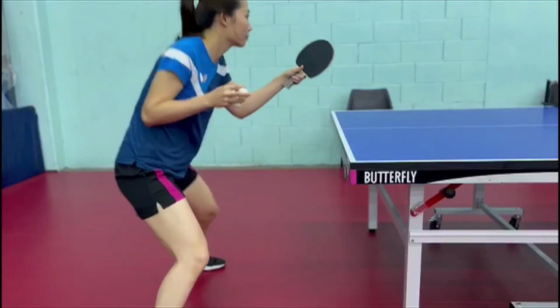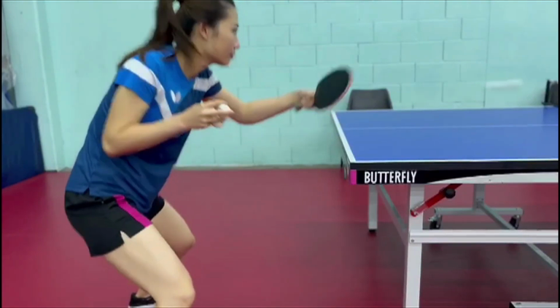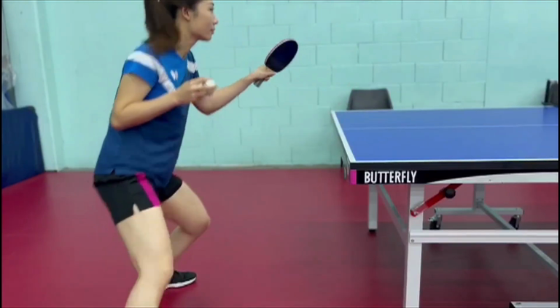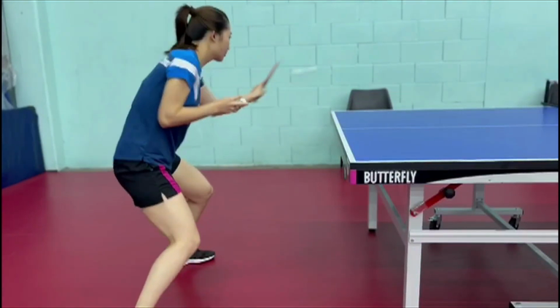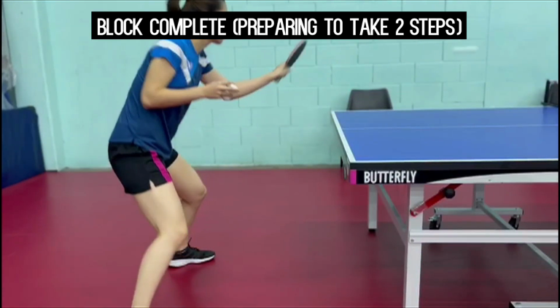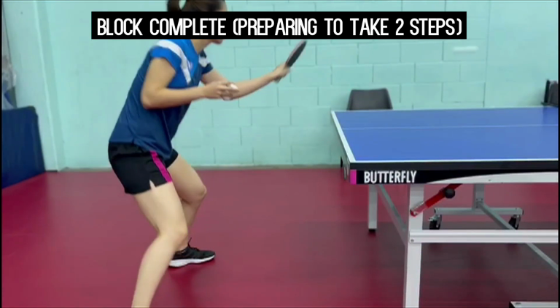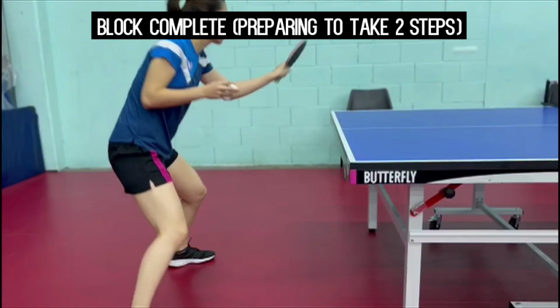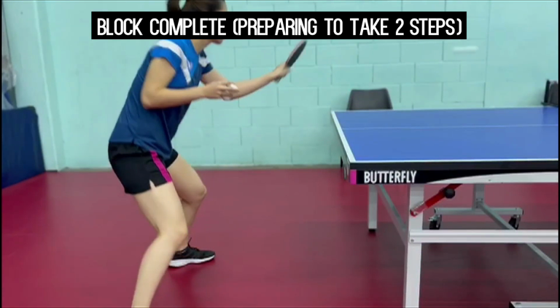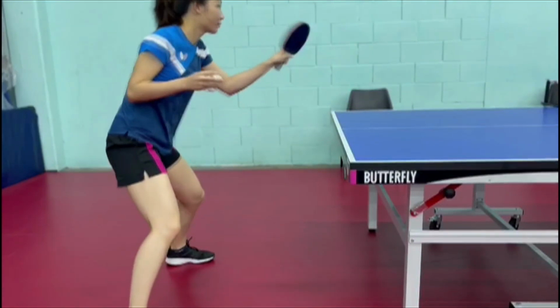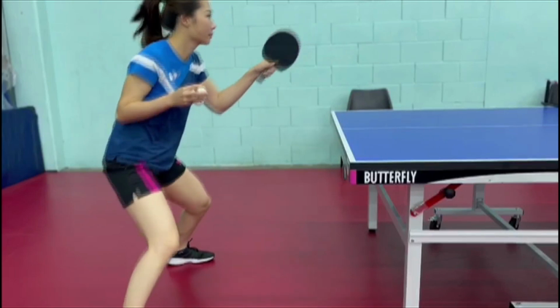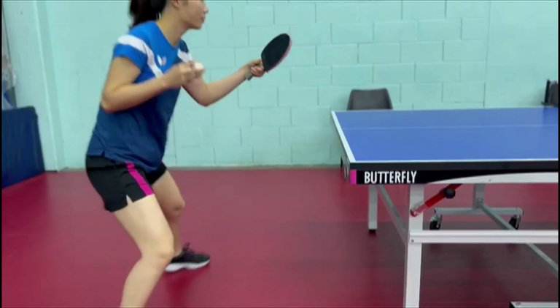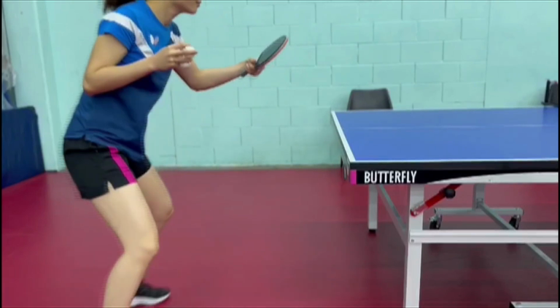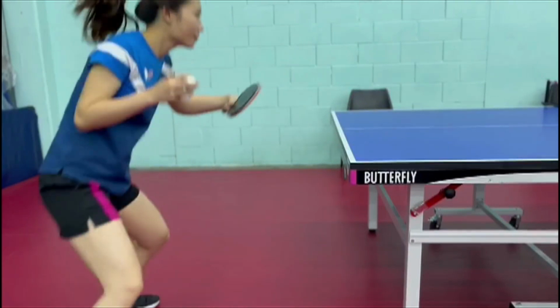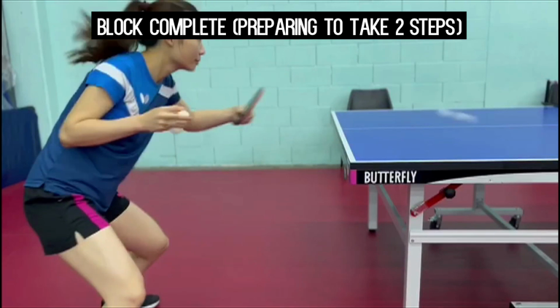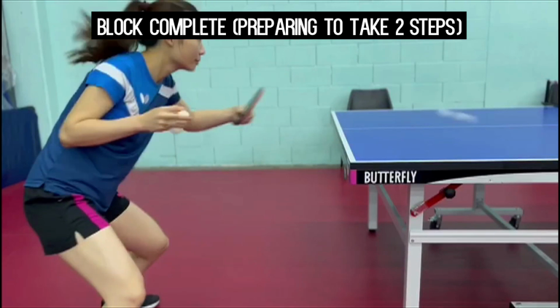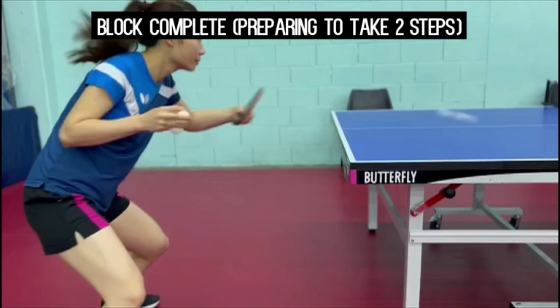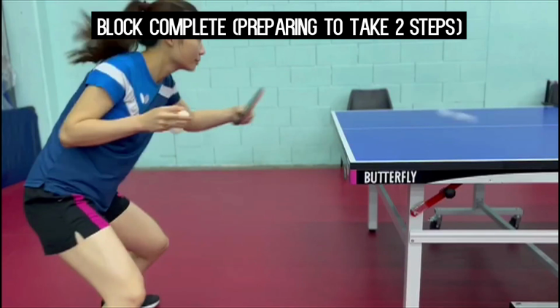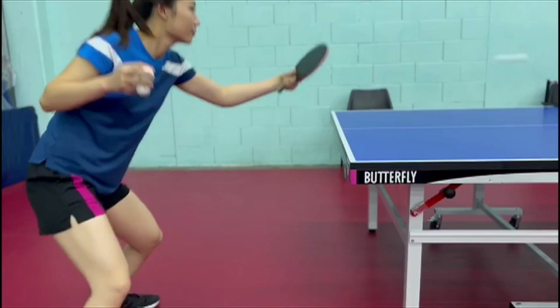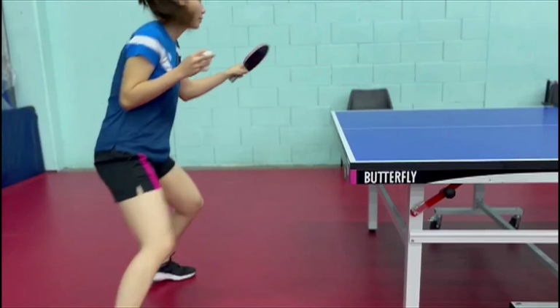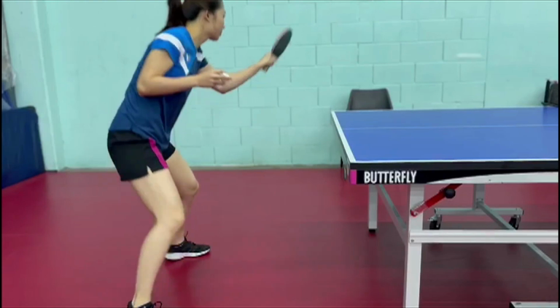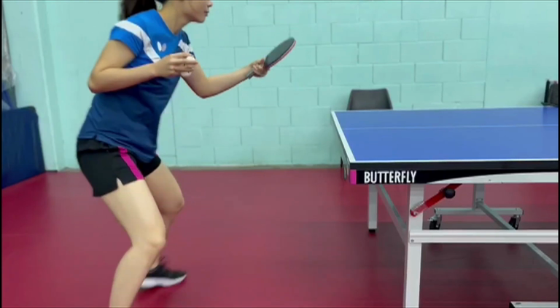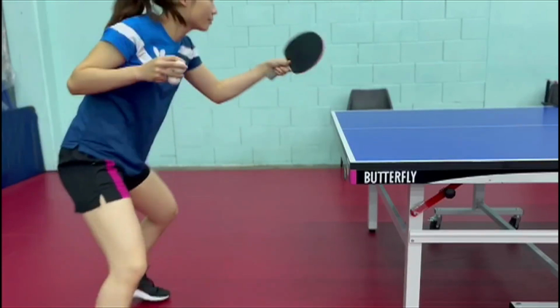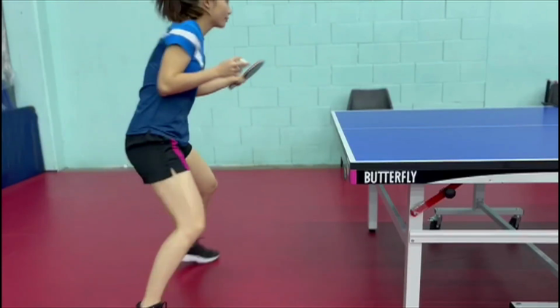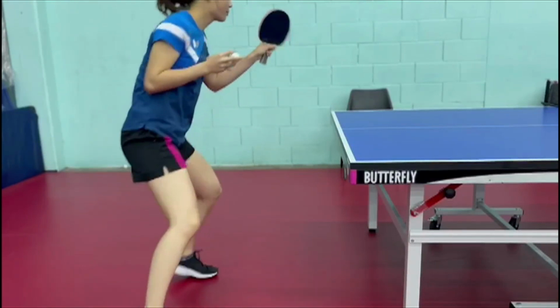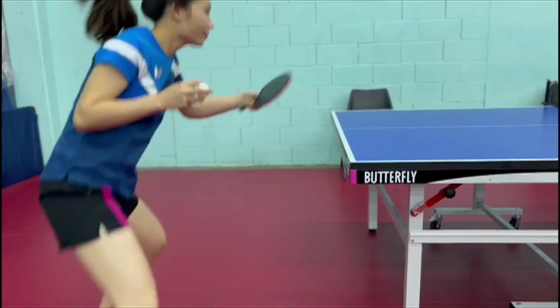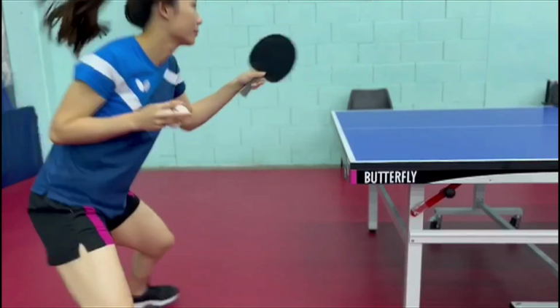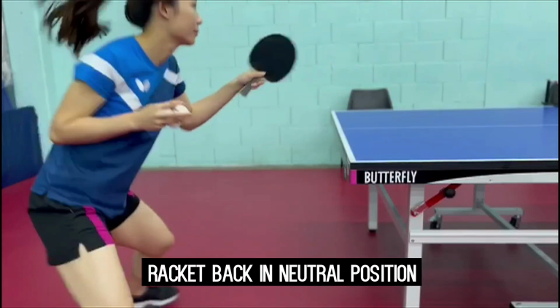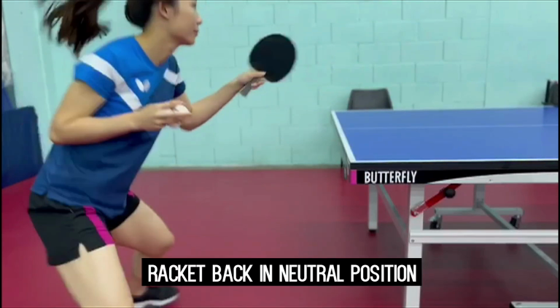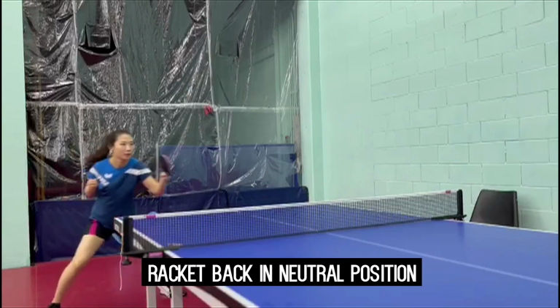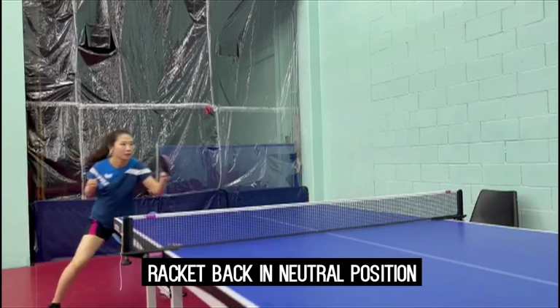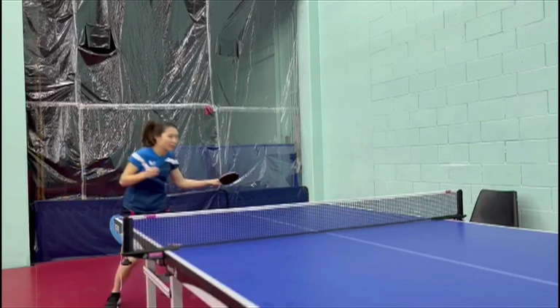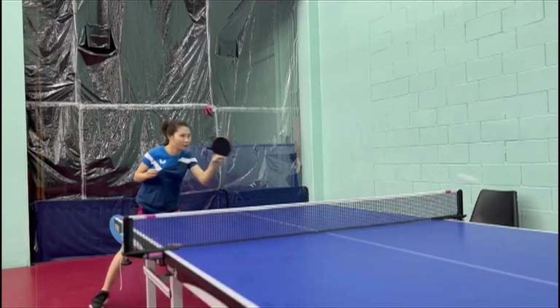The next aspect is shifting the feet to get in position for each shot. The last aspect is making sure to return to neutral after each shot.